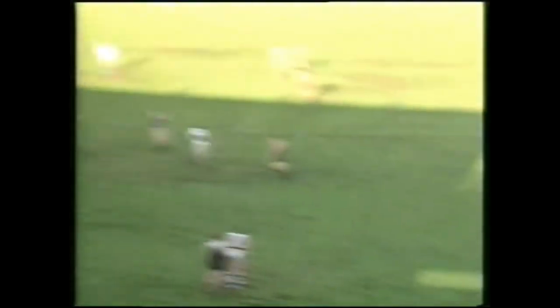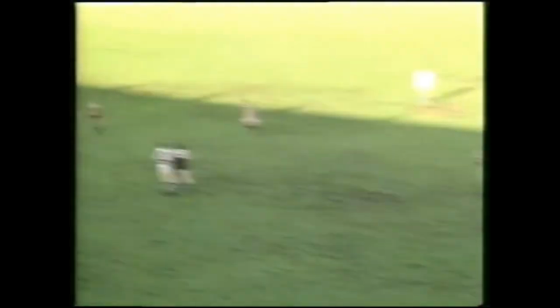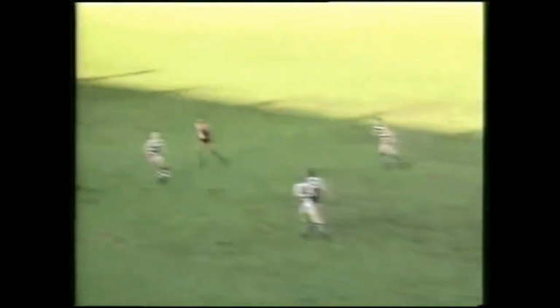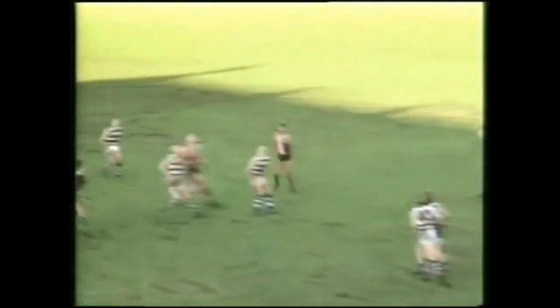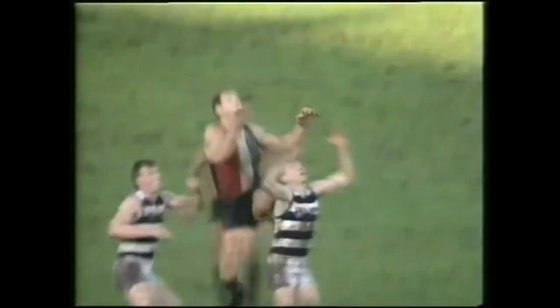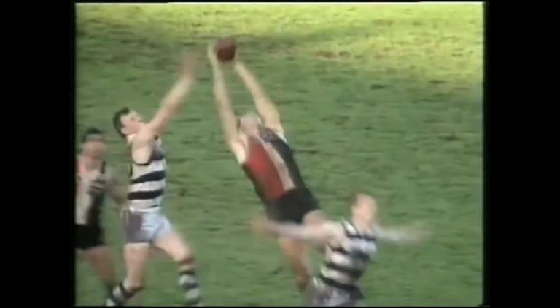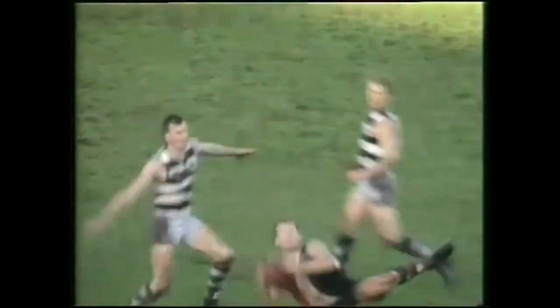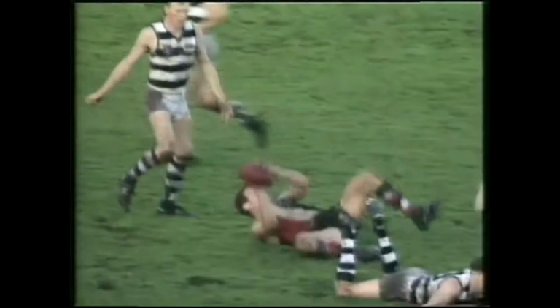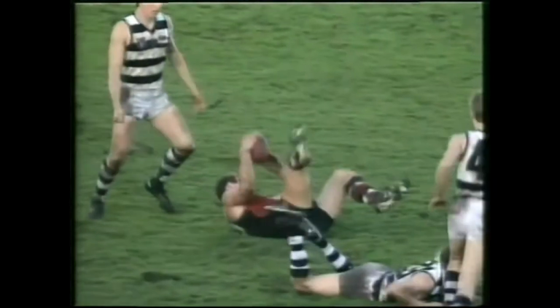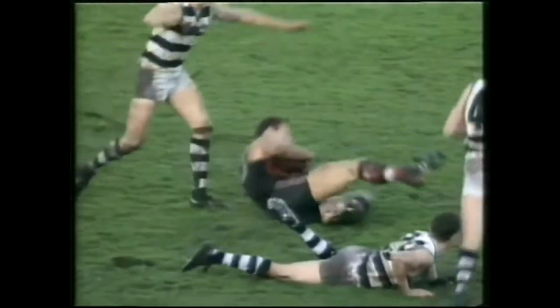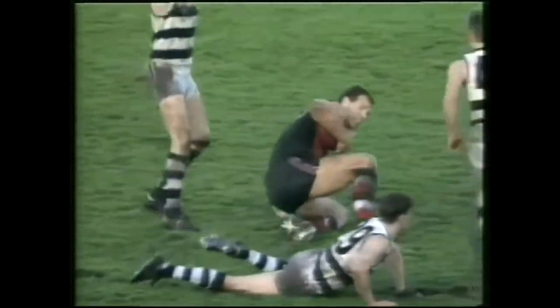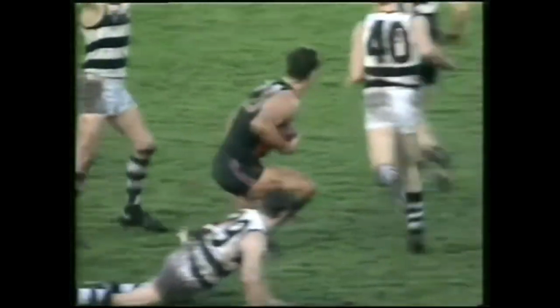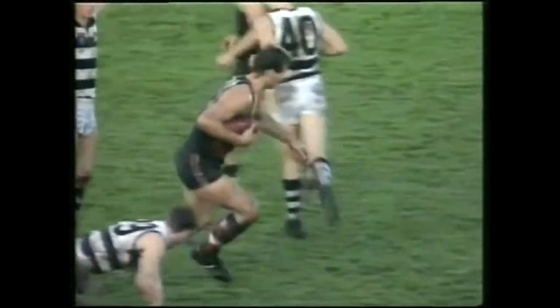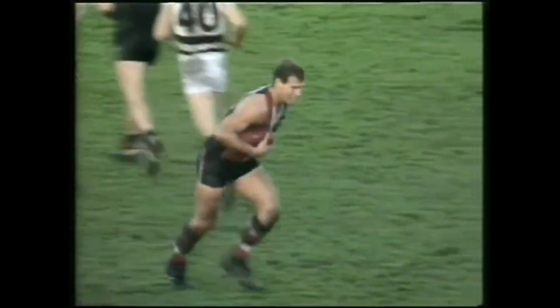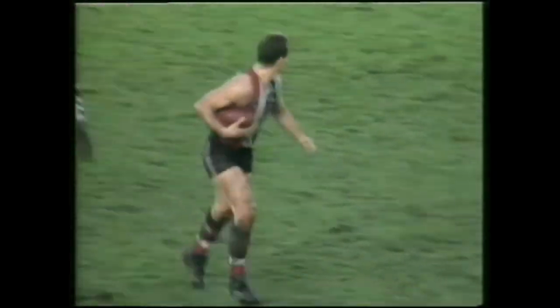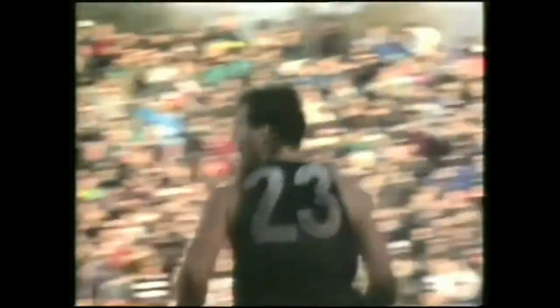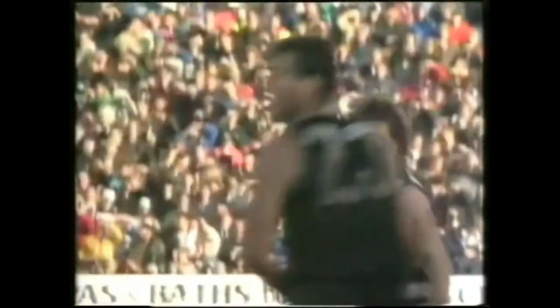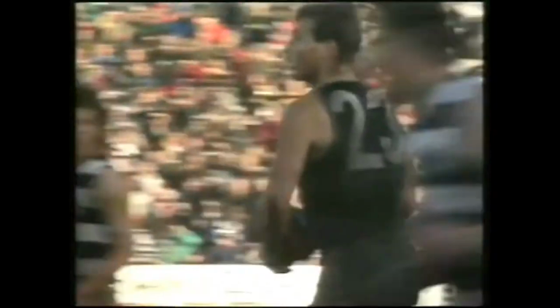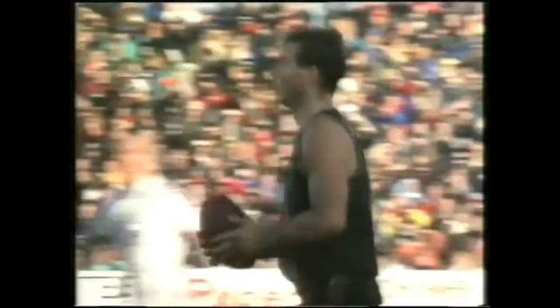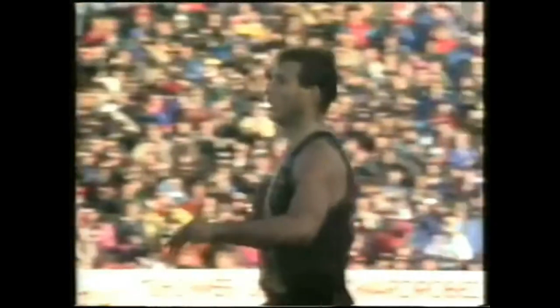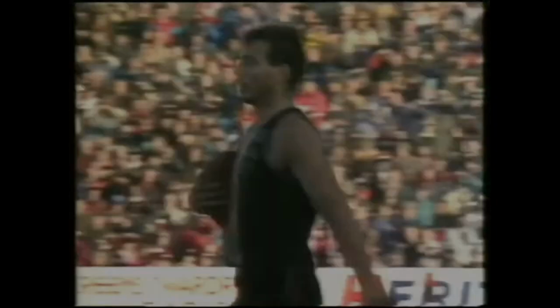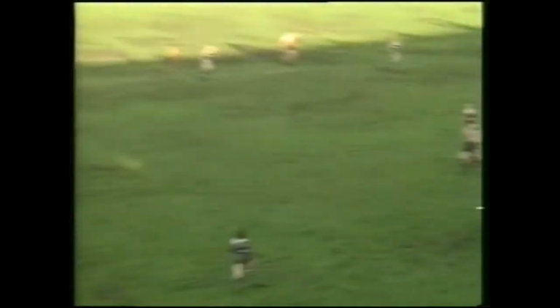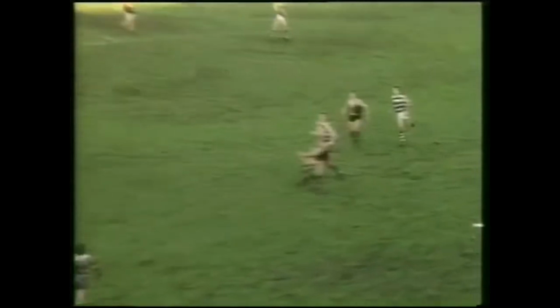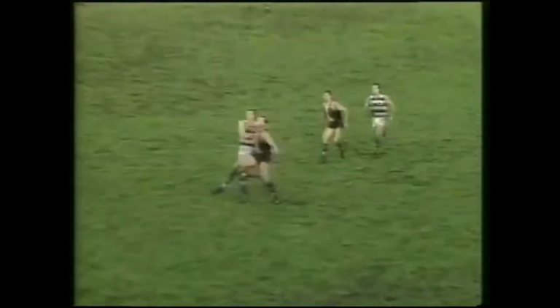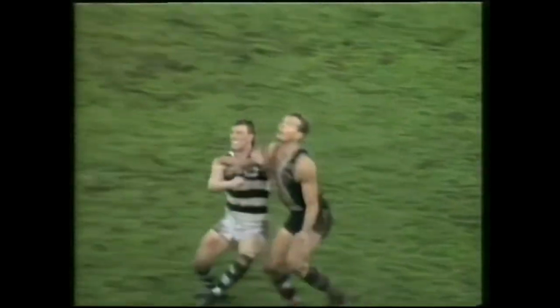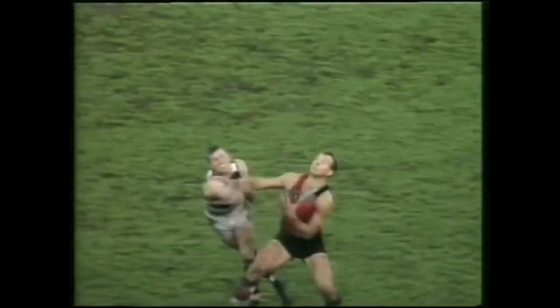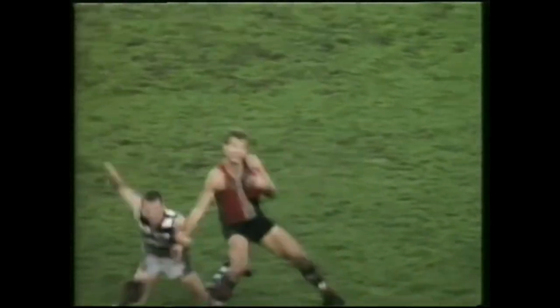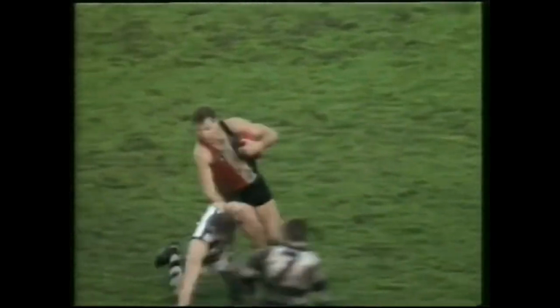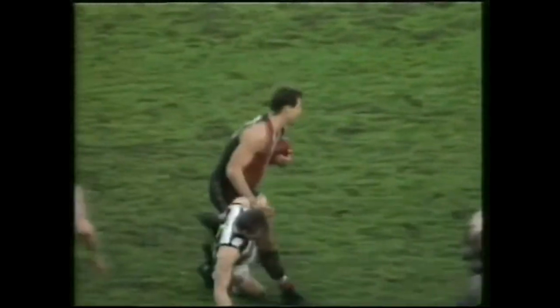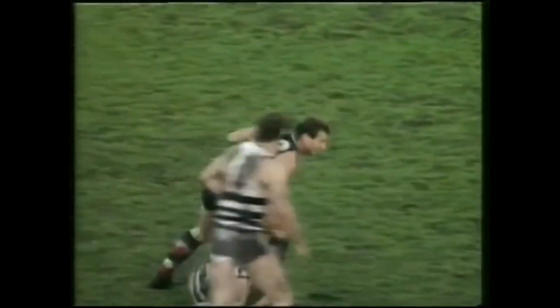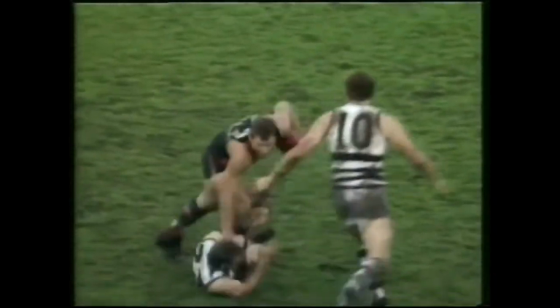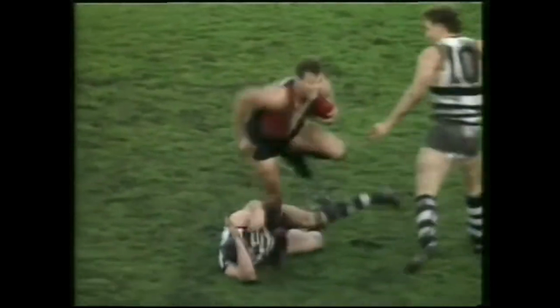Kick up towards centre half-forward. Lowe climbs. A mark and a half — Stewie Lowe. A mark and a half forward. Lowe with a streak — look at that streak.